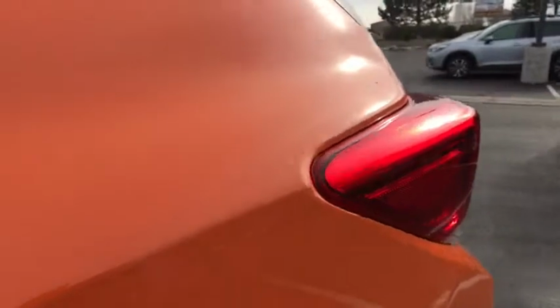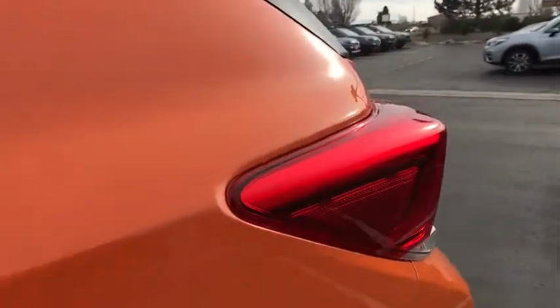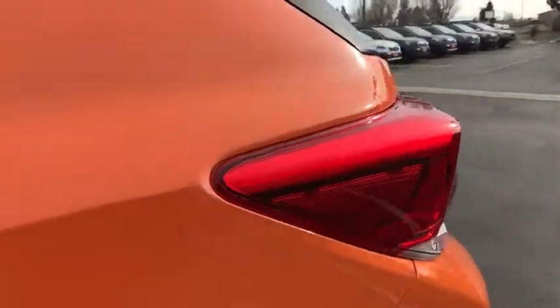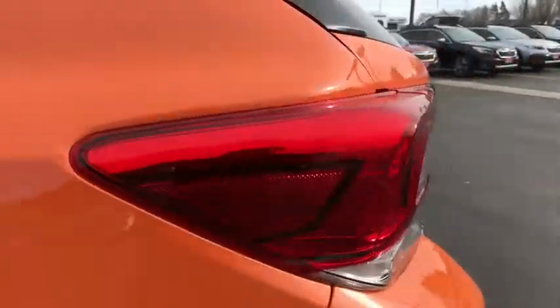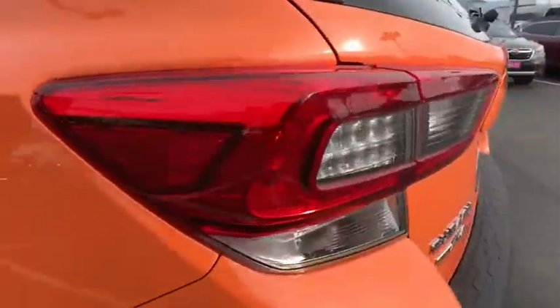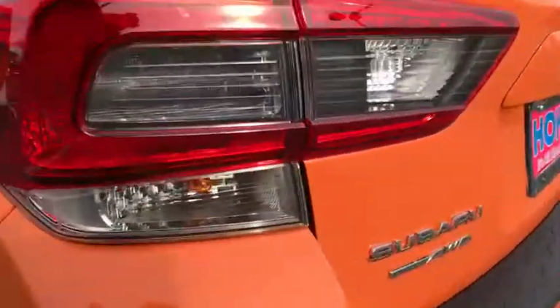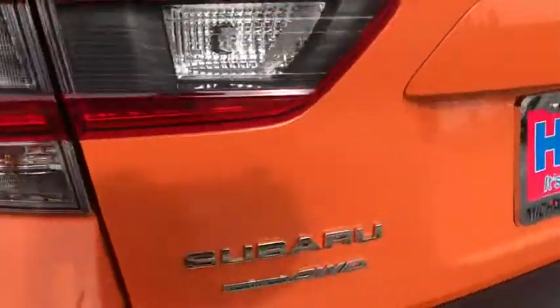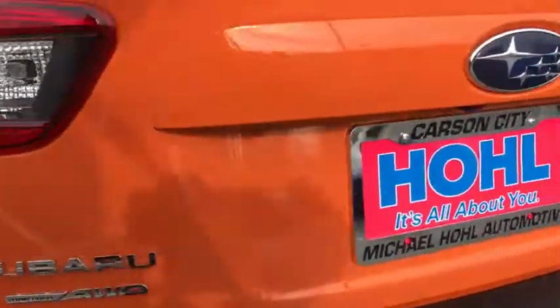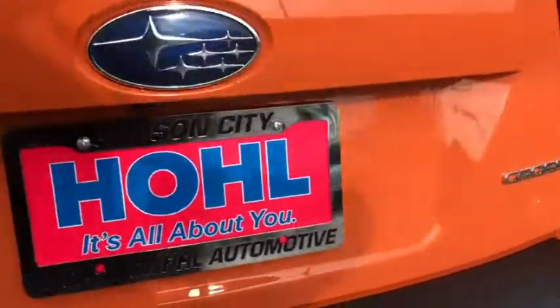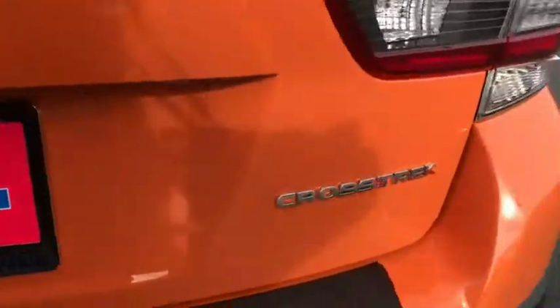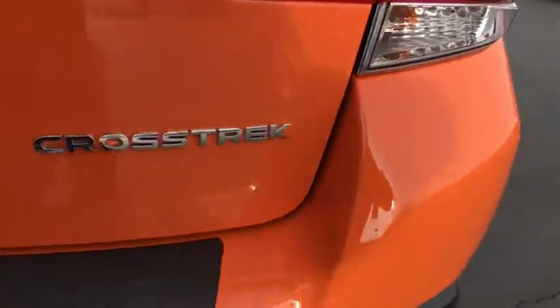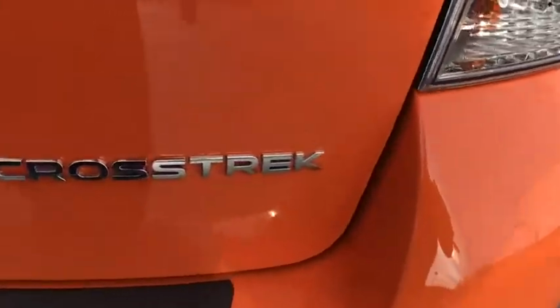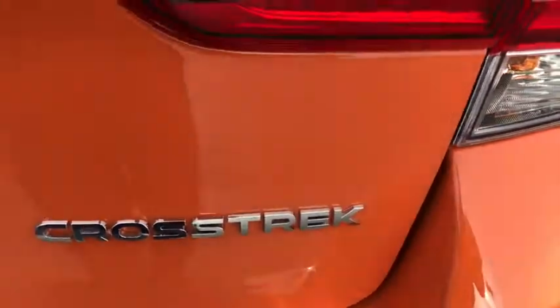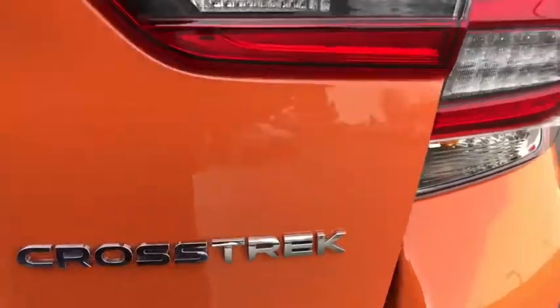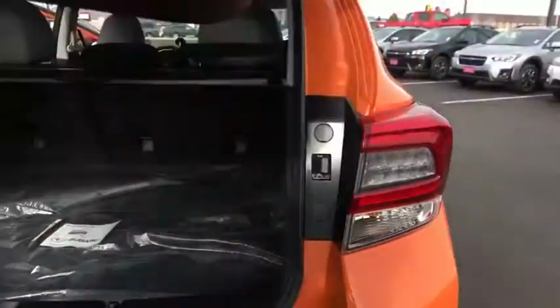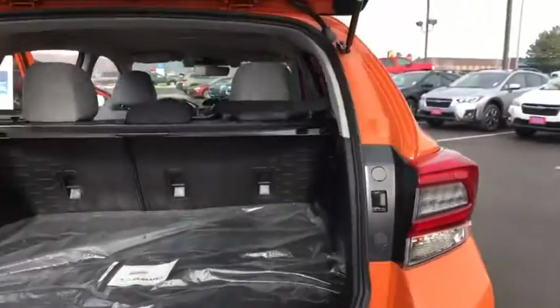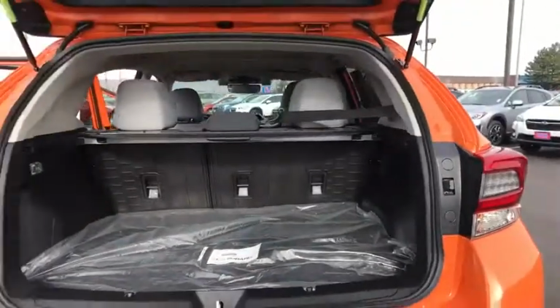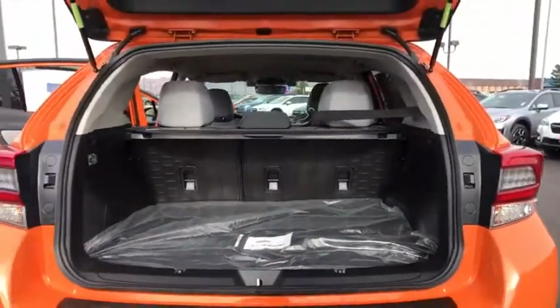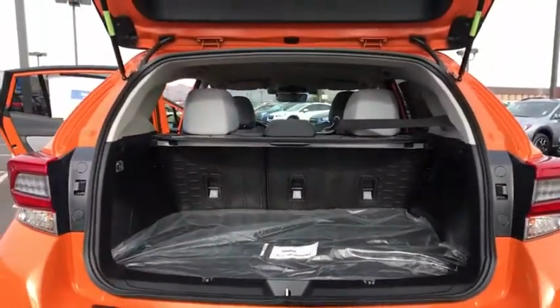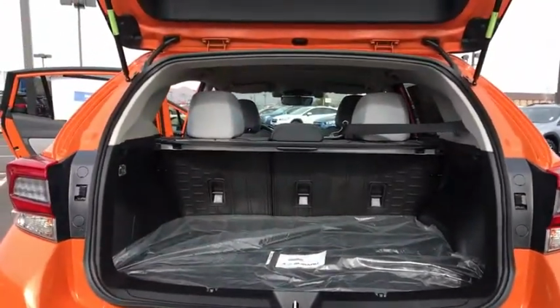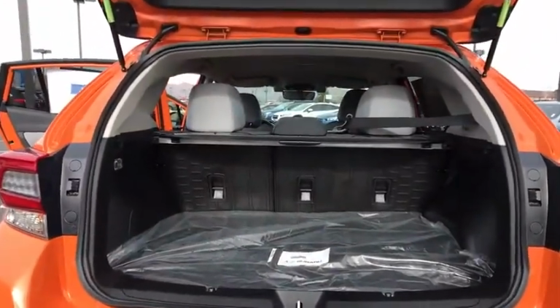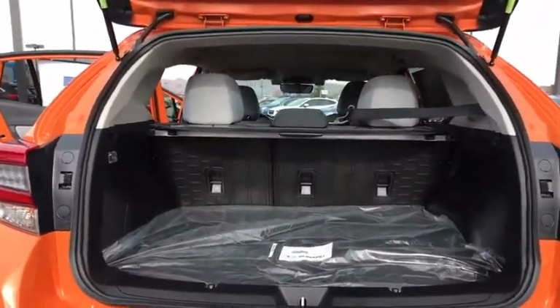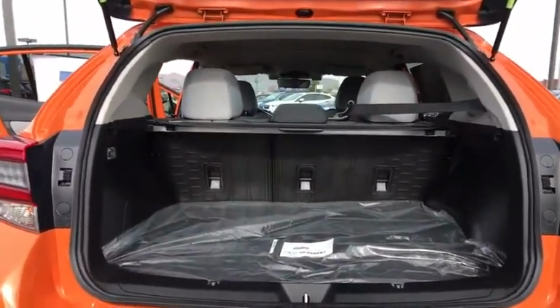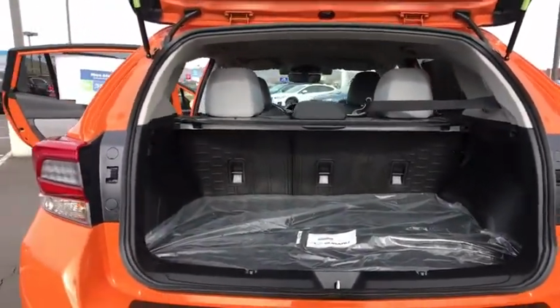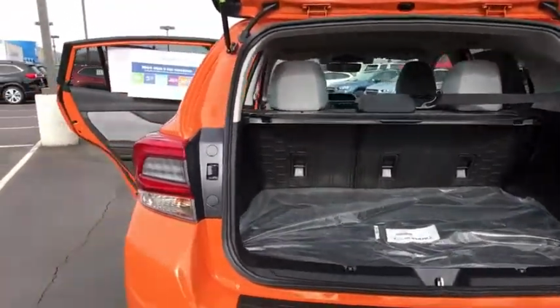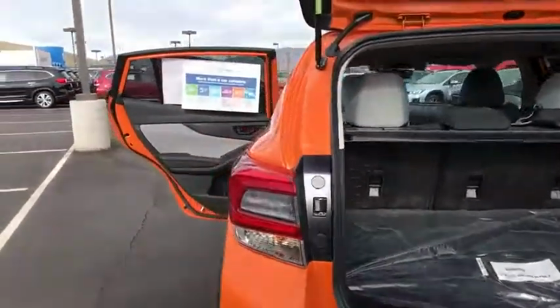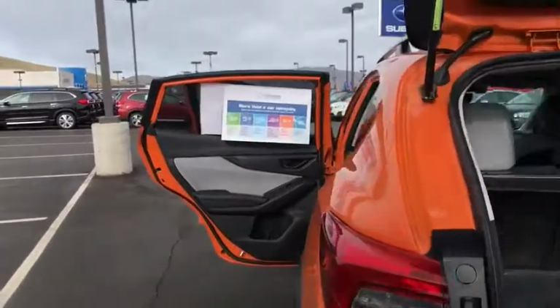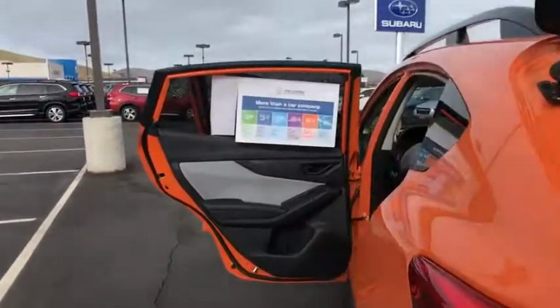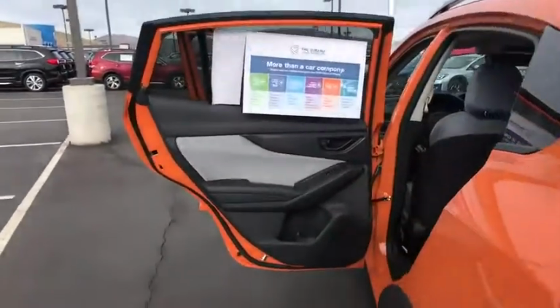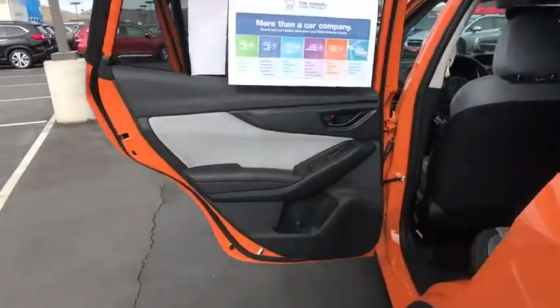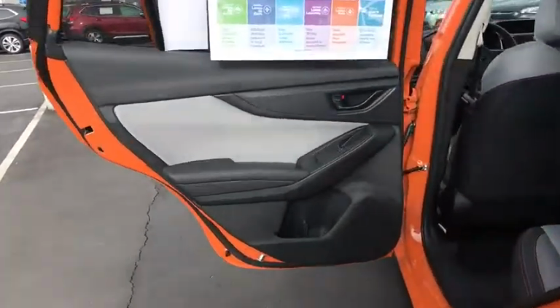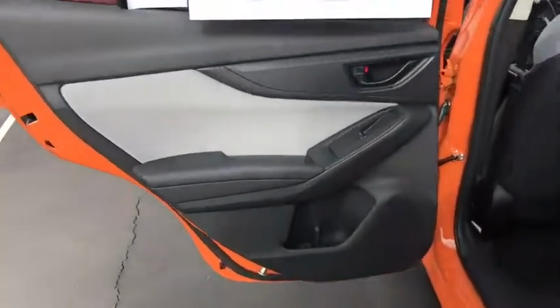Leather-wrapped steering wheel, adjustable steering wheel, power steering, cruise control, floor mats, aluminum wheels, four-wheel disc brakes, AM-FM stereo radio, climate control, rear defrost, MP3 player.